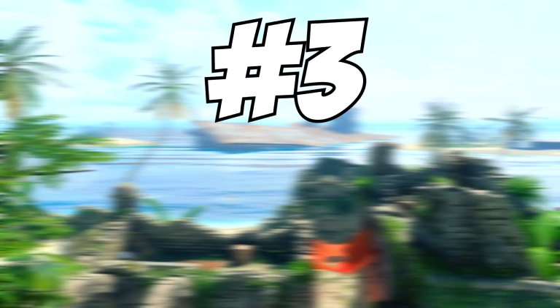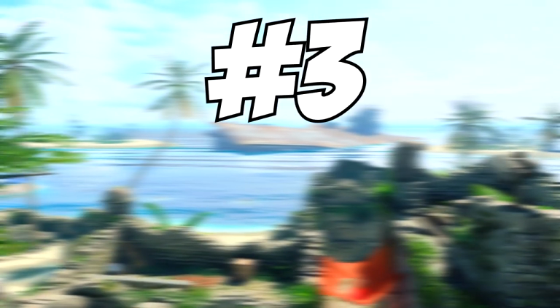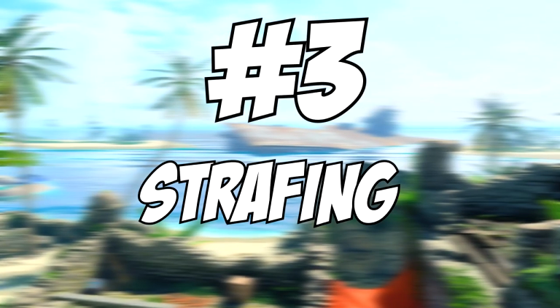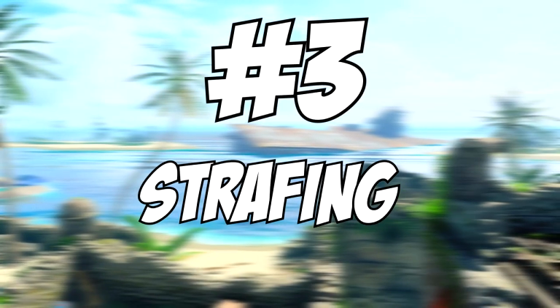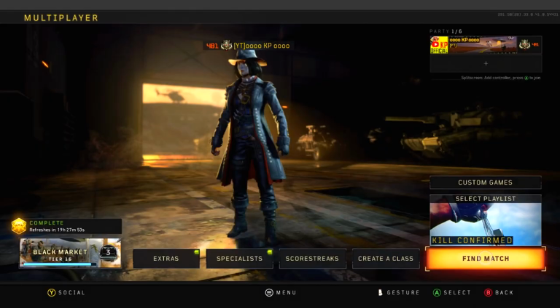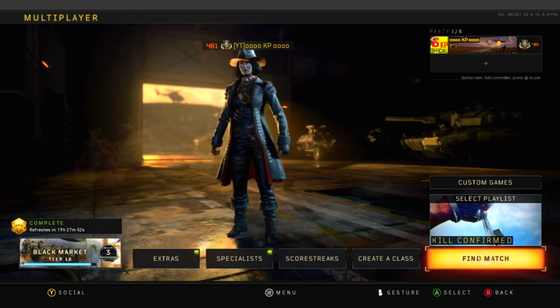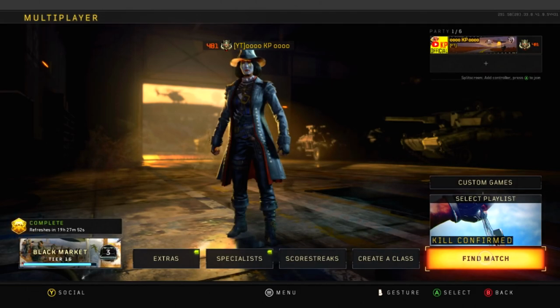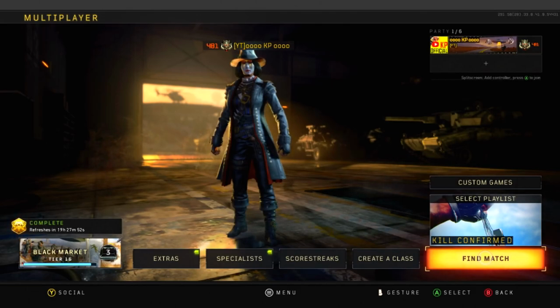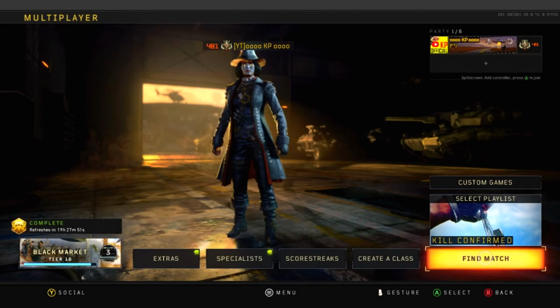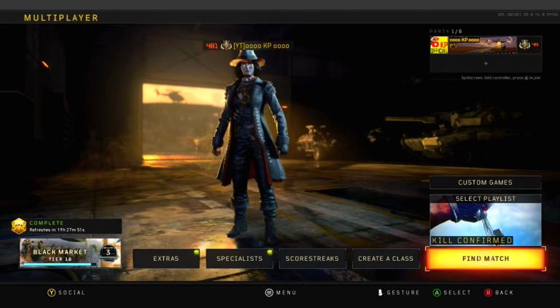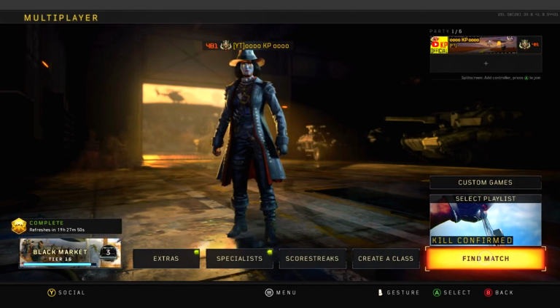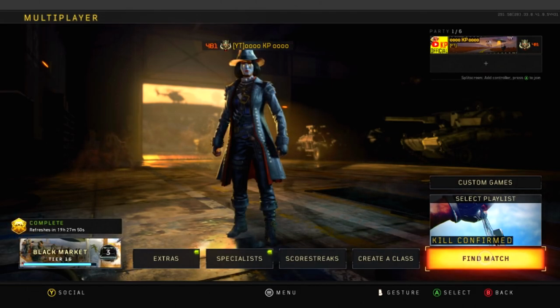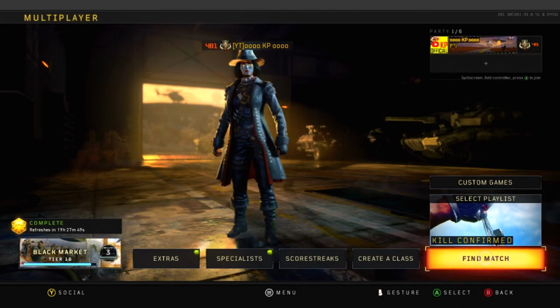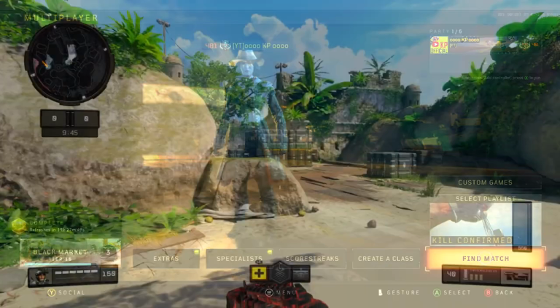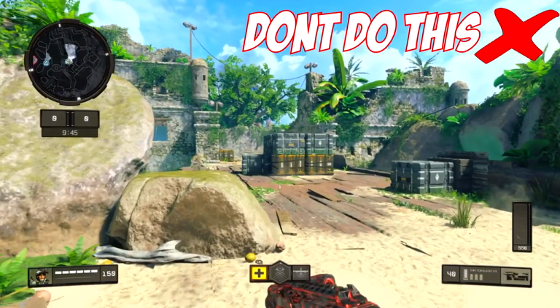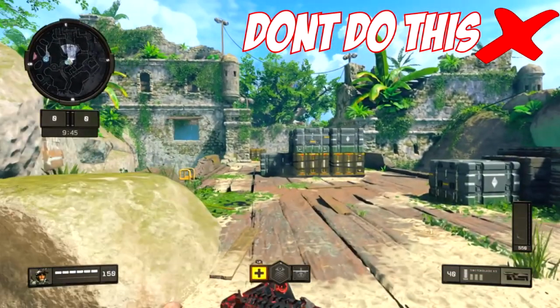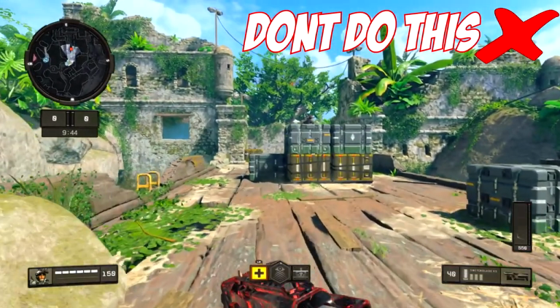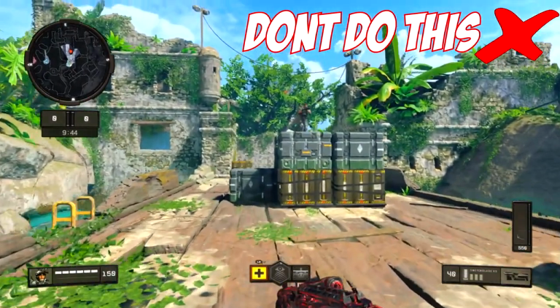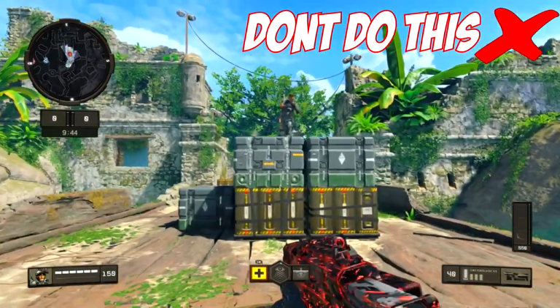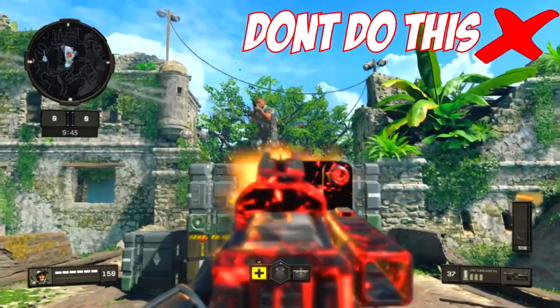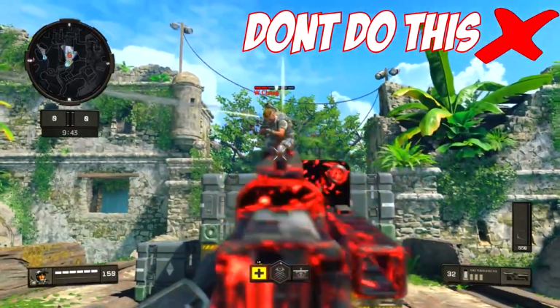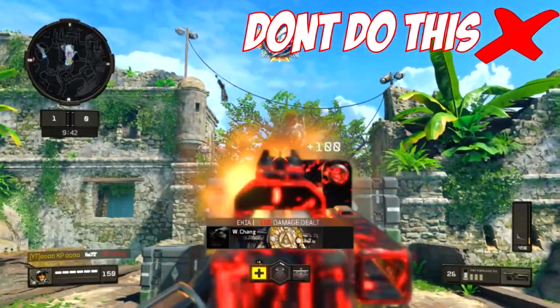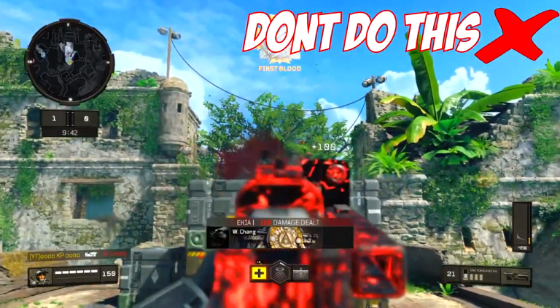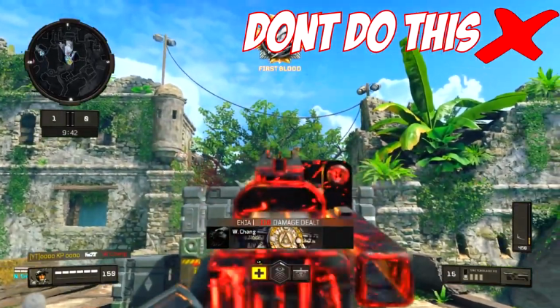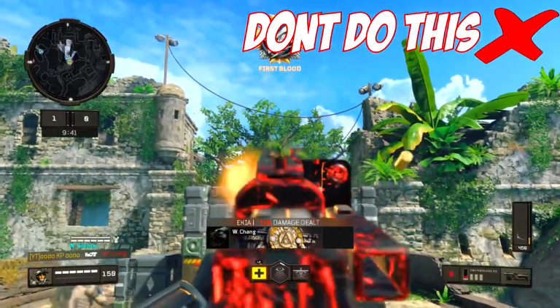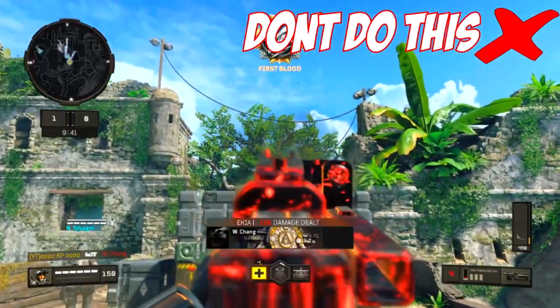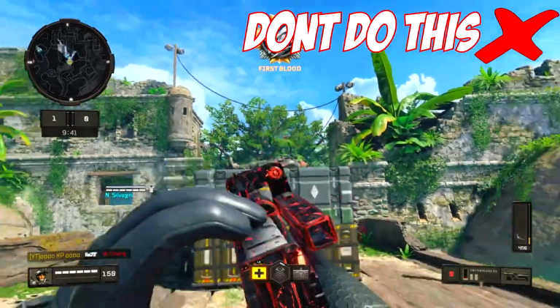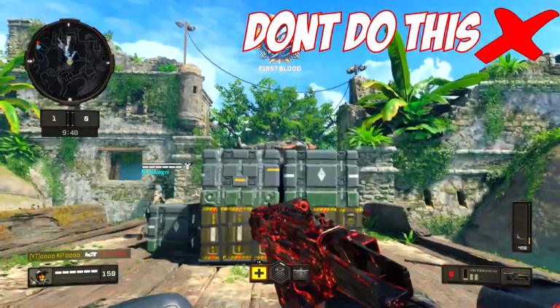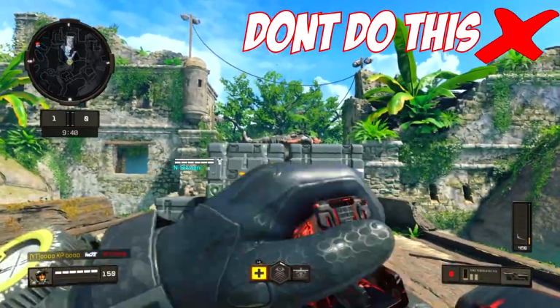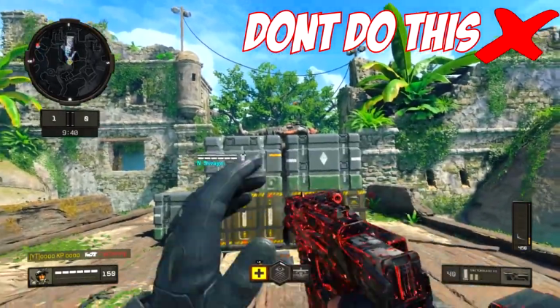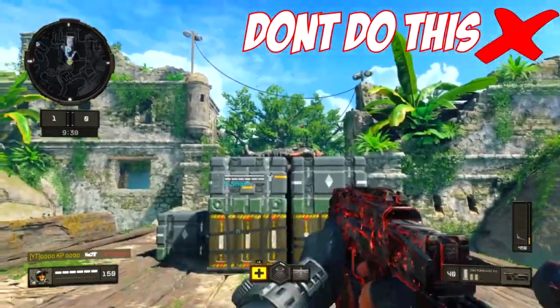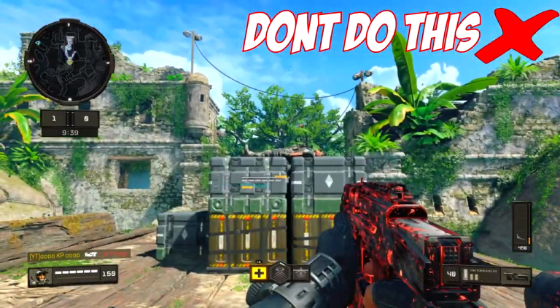Number 3: strafing. I see this a lot when people are just beginning to play Call of Duty. Once they get into a gunfight, they don't move — they just stay in a single spot and shoot the enemy from that single spot.